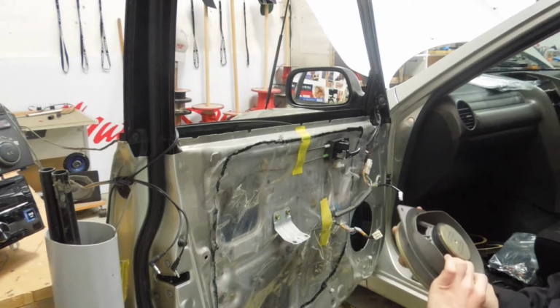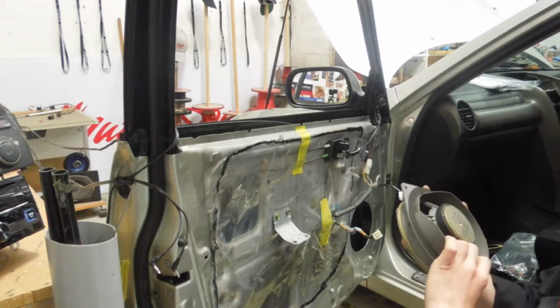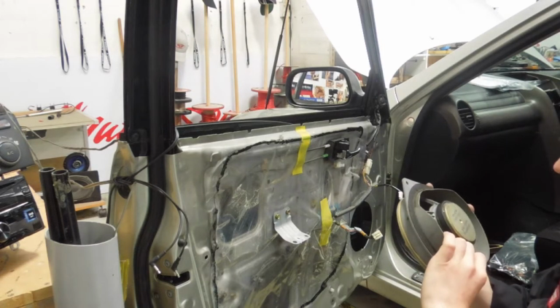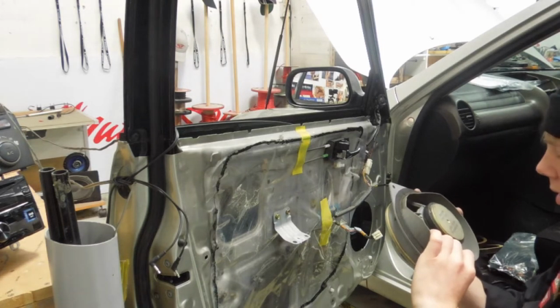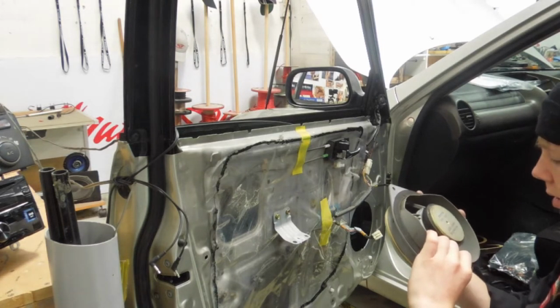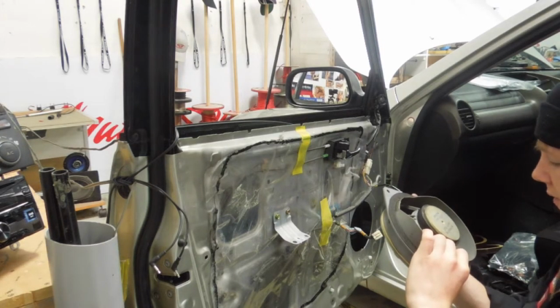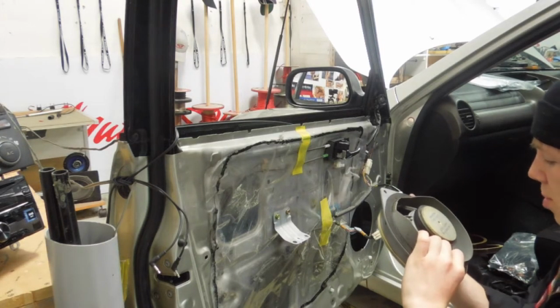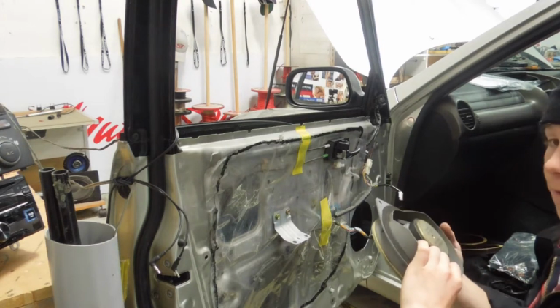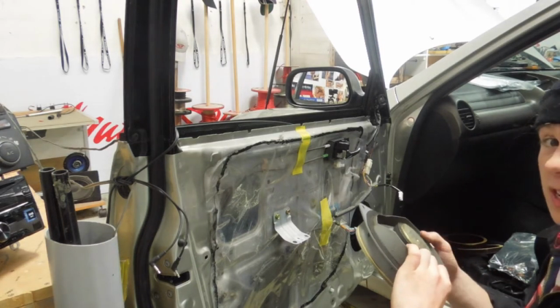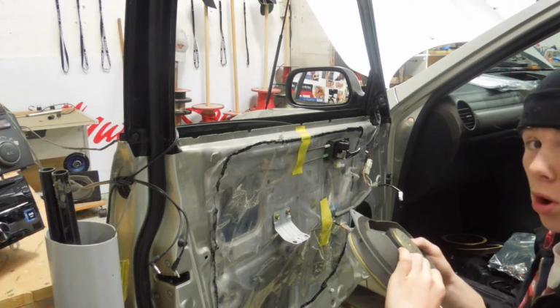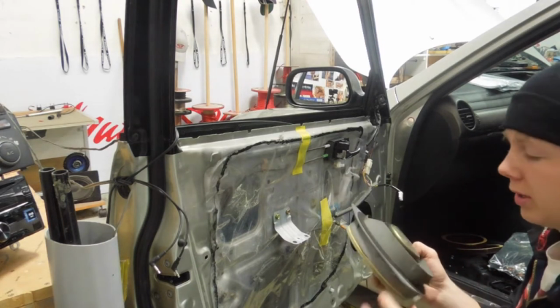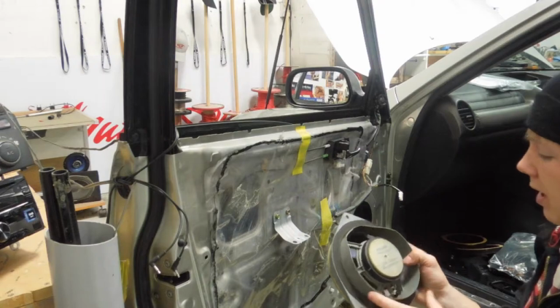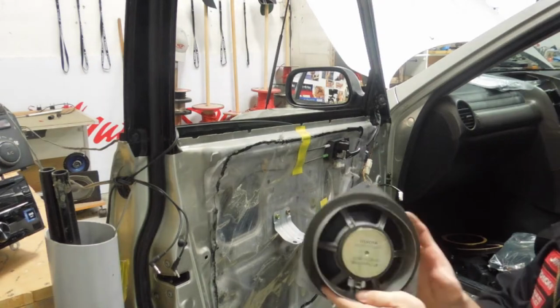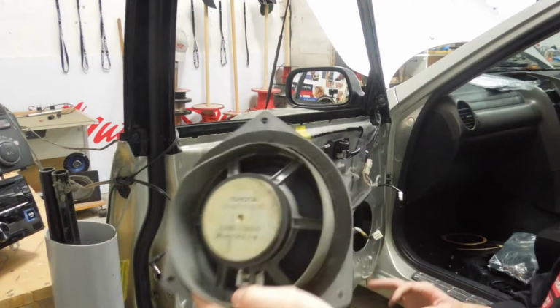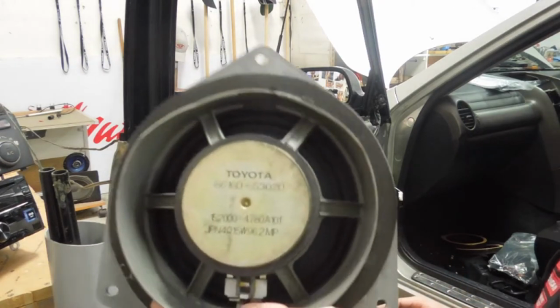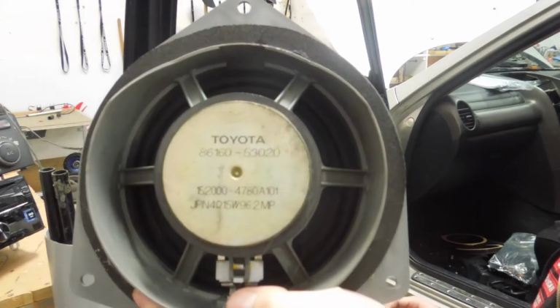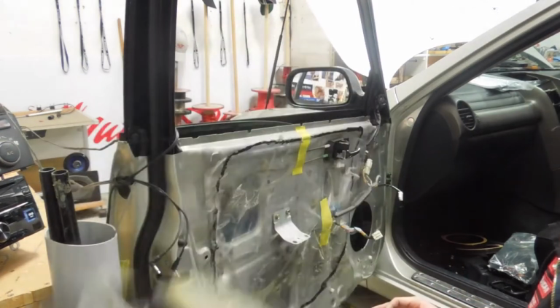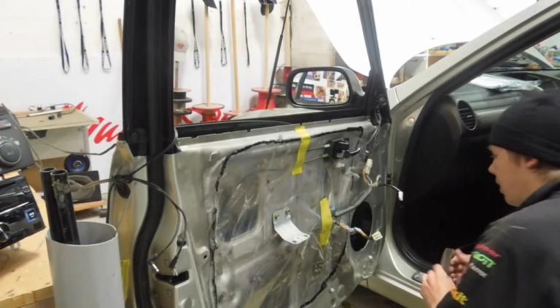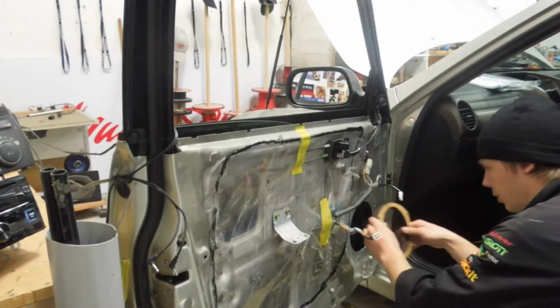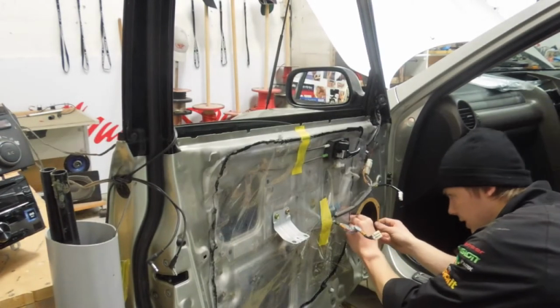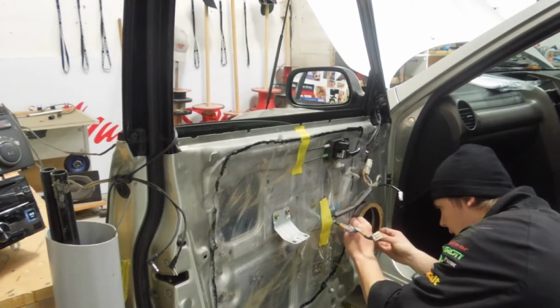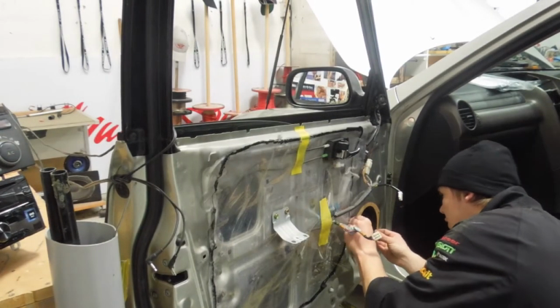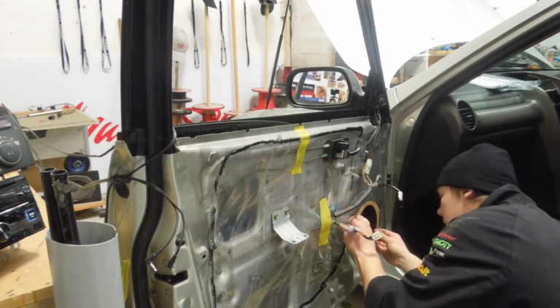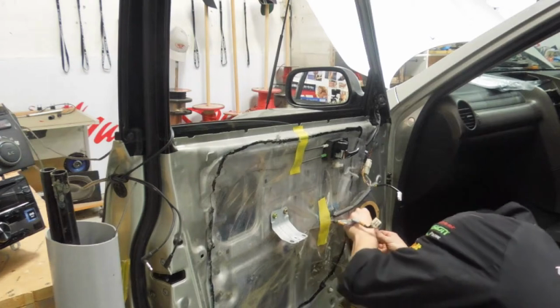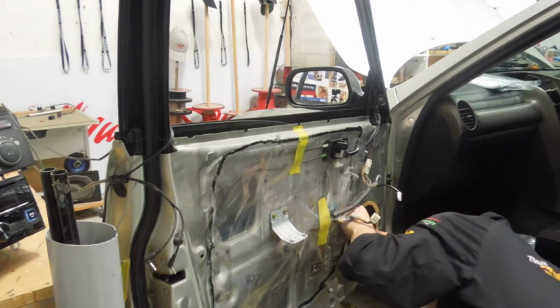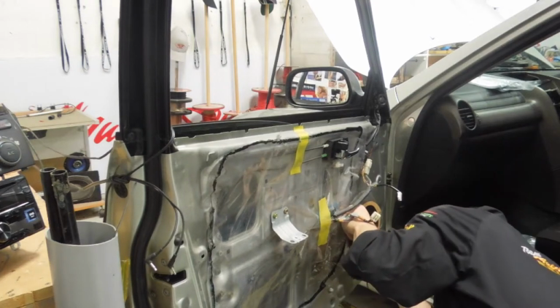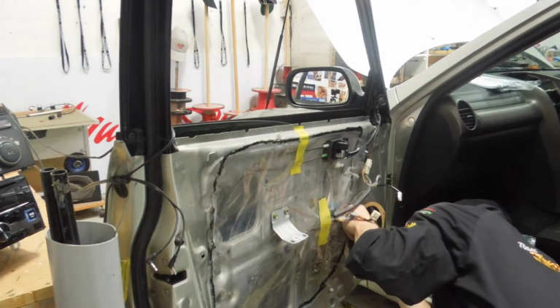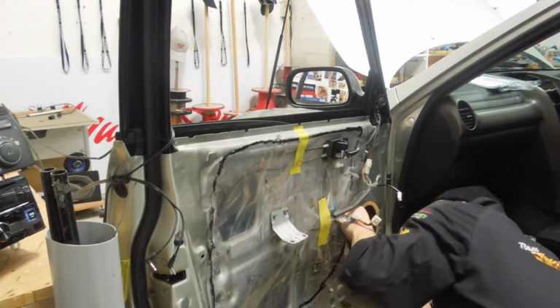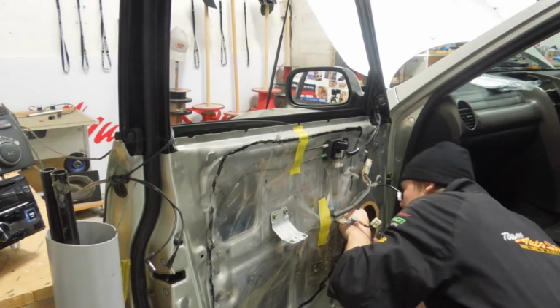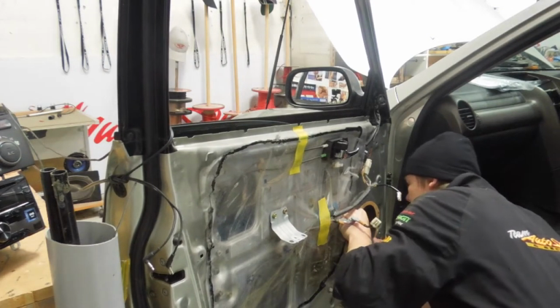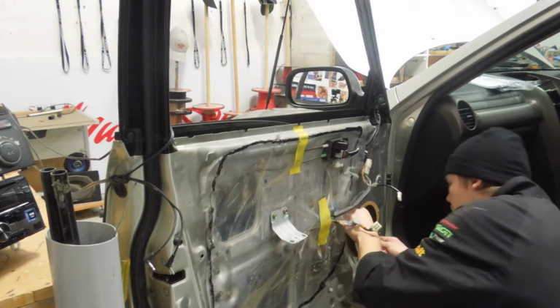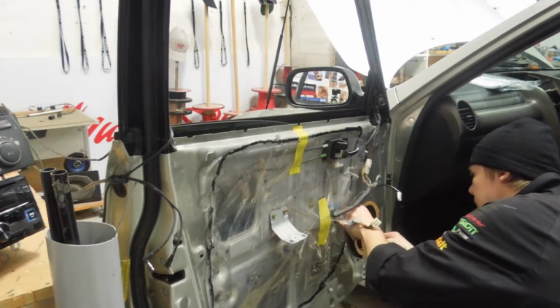One Toyota speaker, 4 ohm, 15 watt. 15 frickin' watt! Though with one of these, that thing will be right. Yep, that curves the hole pretty much perfectly.